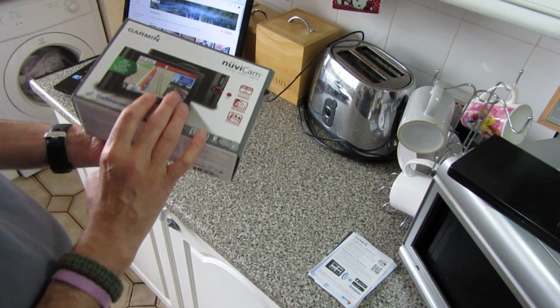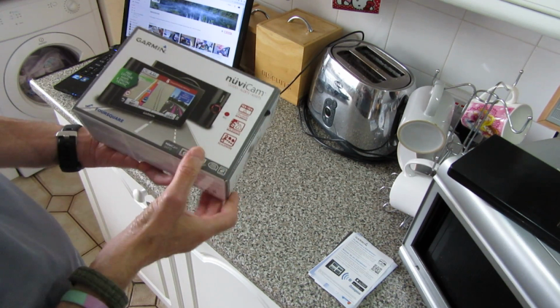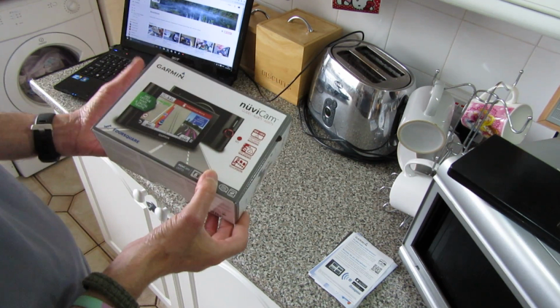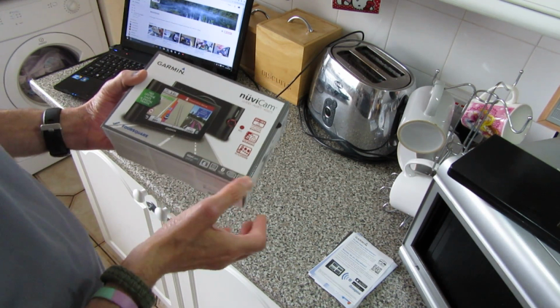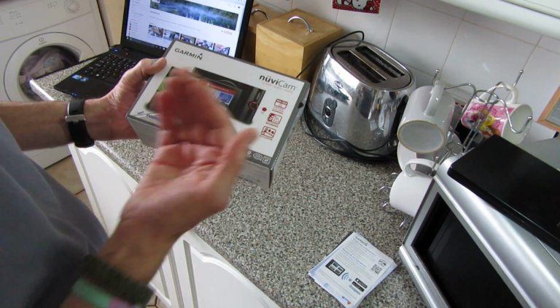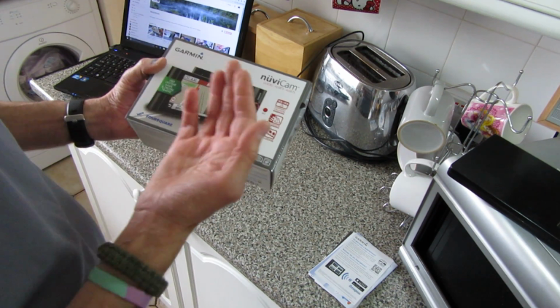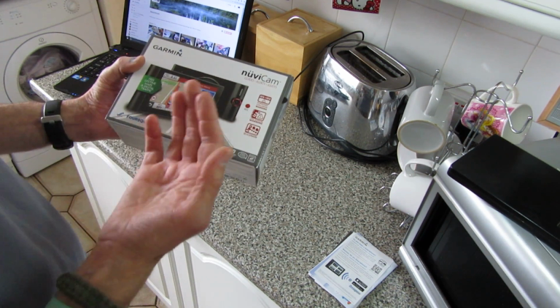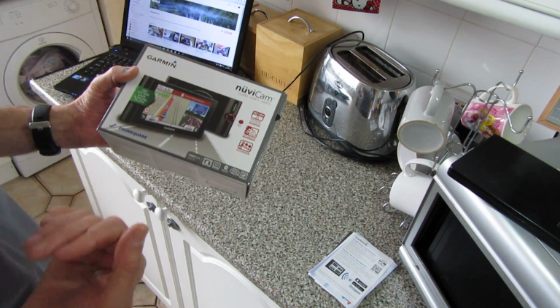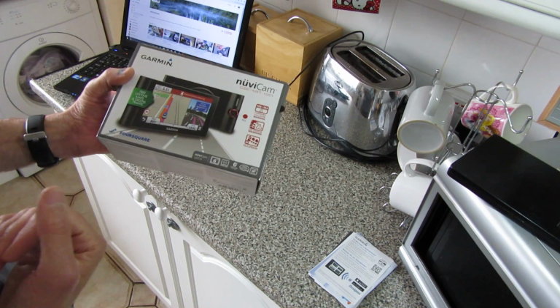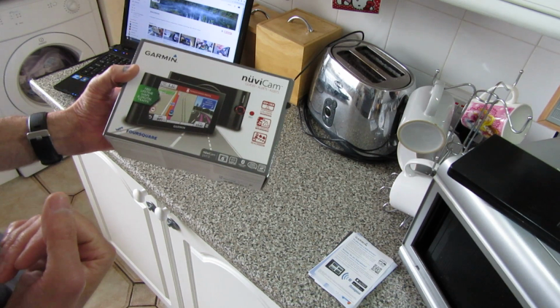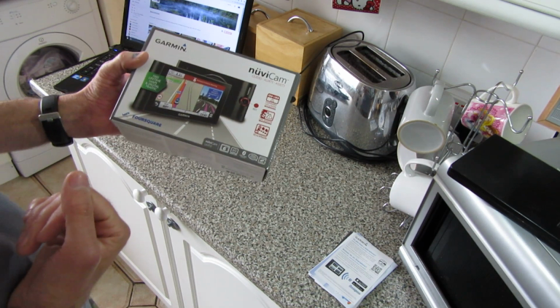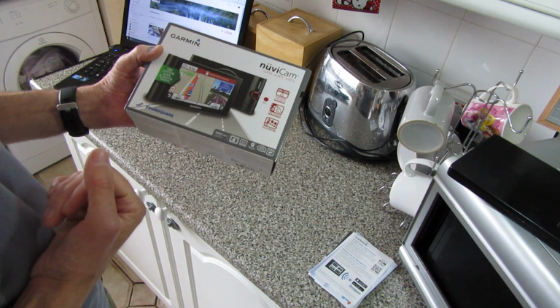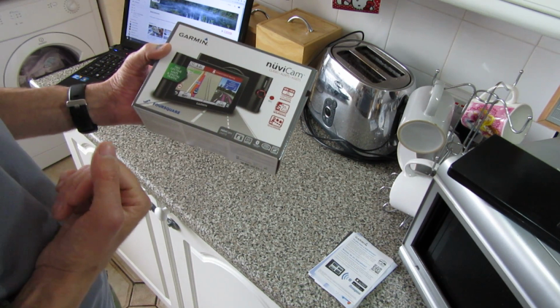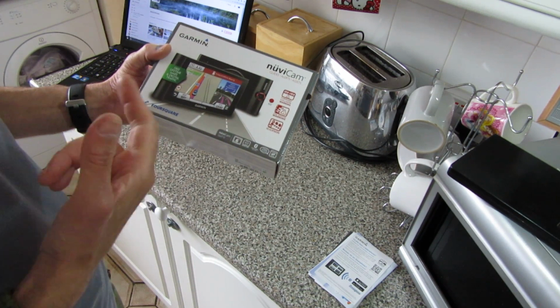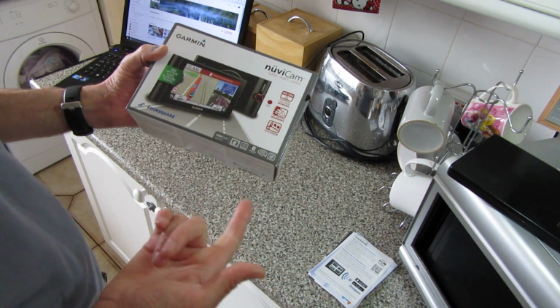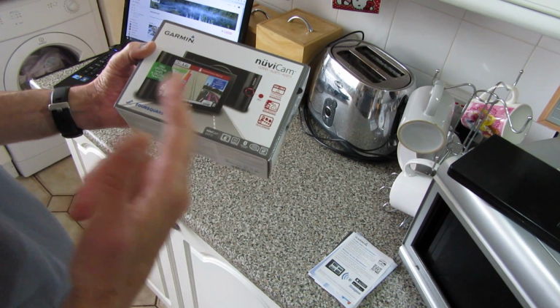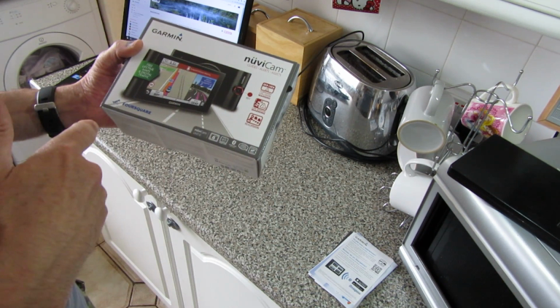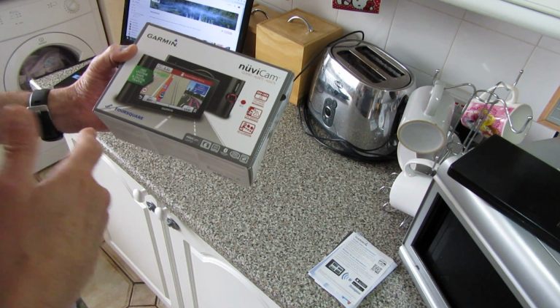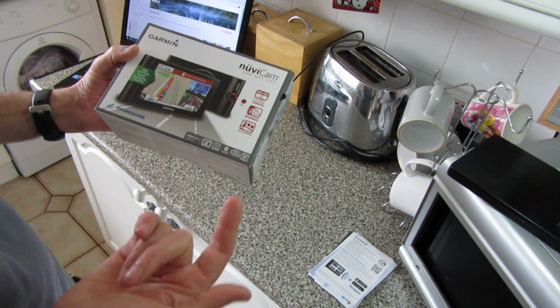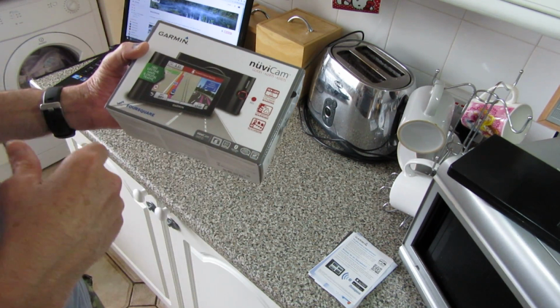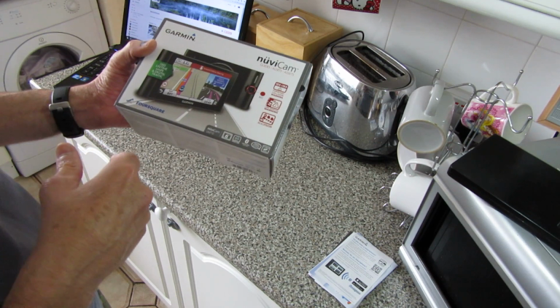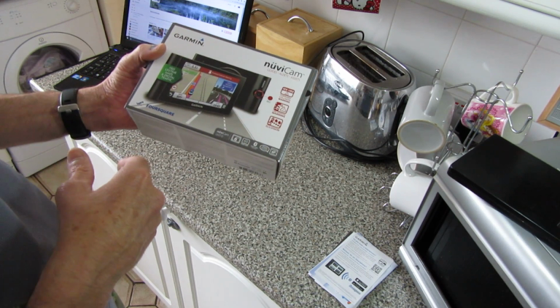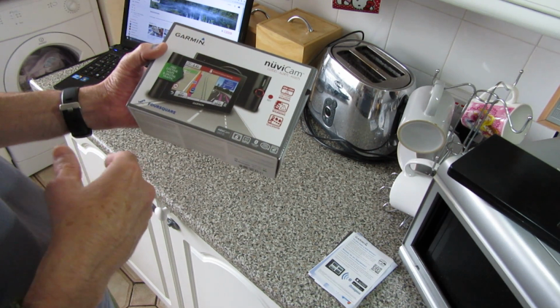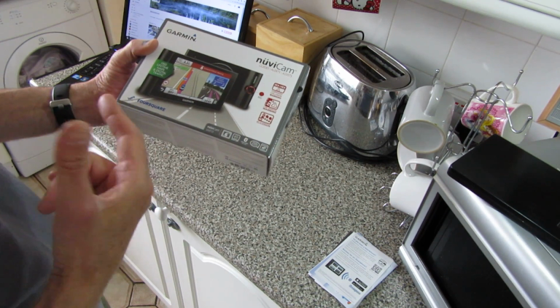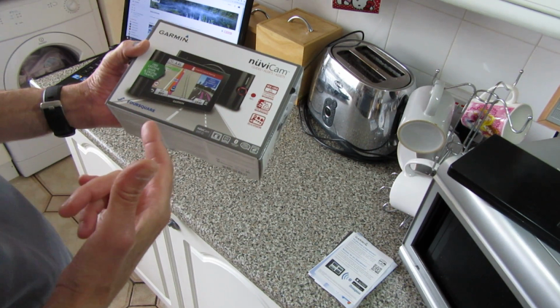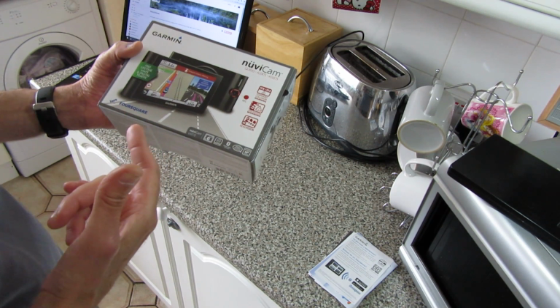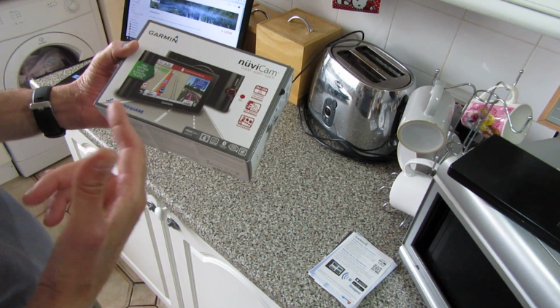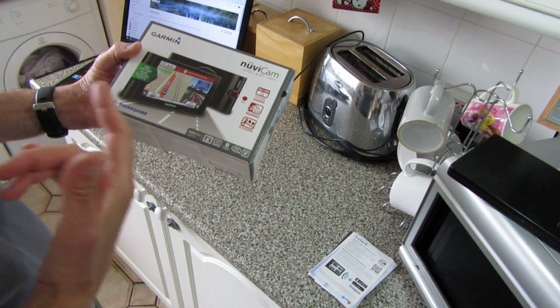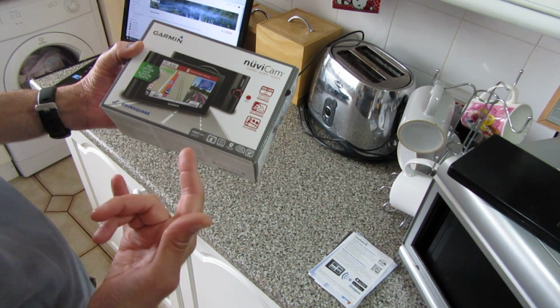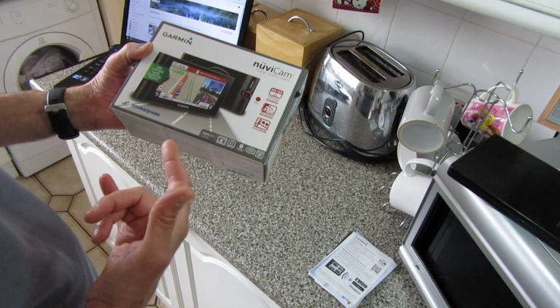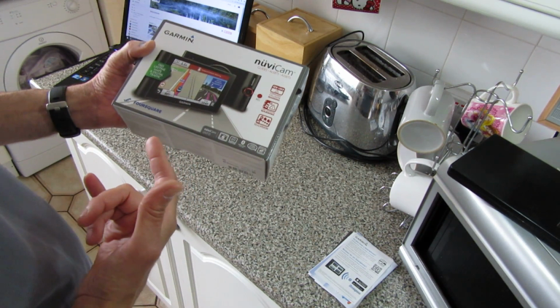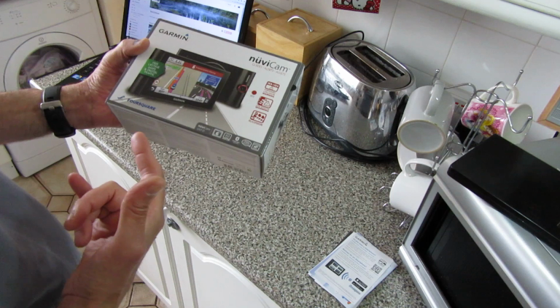It's not in the box — I'll show you the GPS shortly — but I'll talk about the box. It's a NoviCam. One thing it's got is free lifetime maps and also digital traffic.